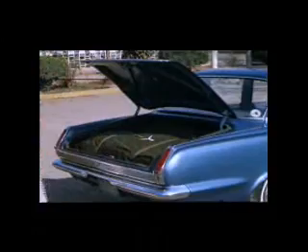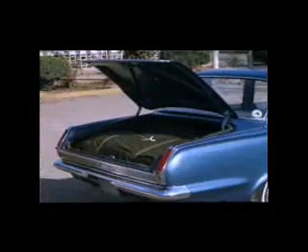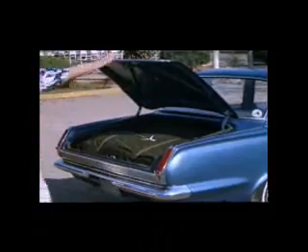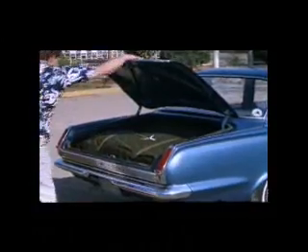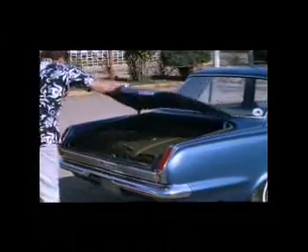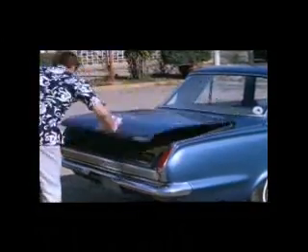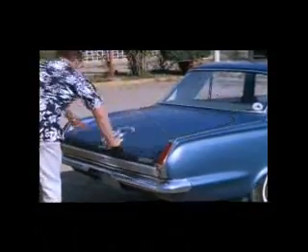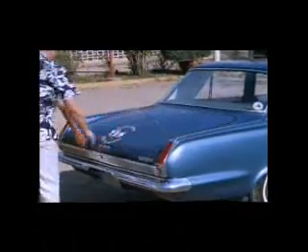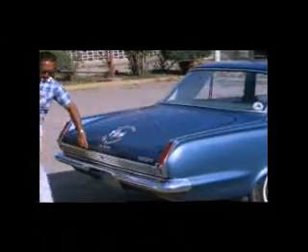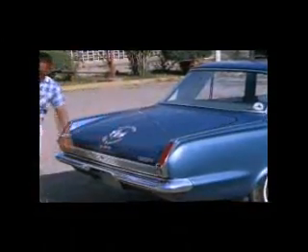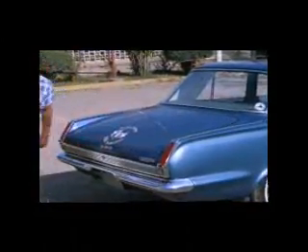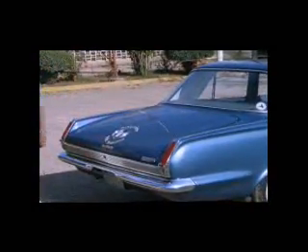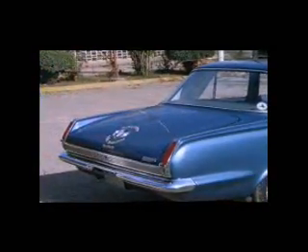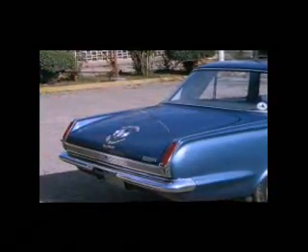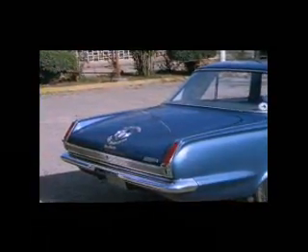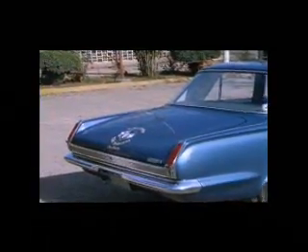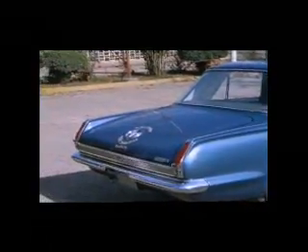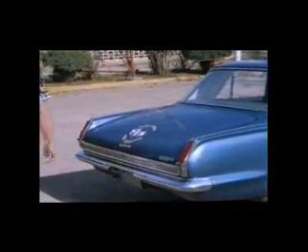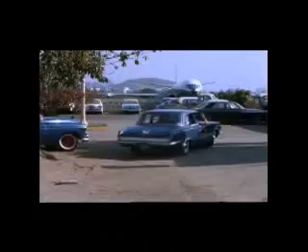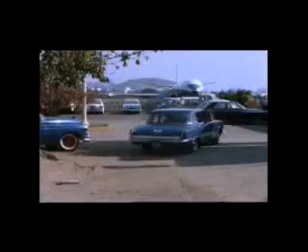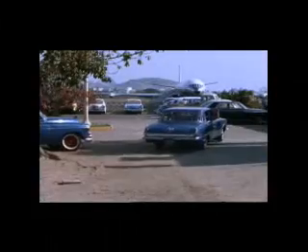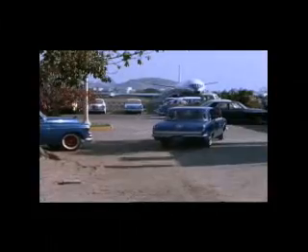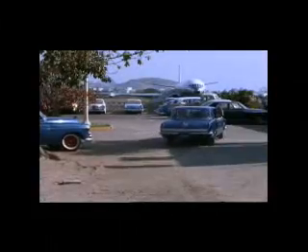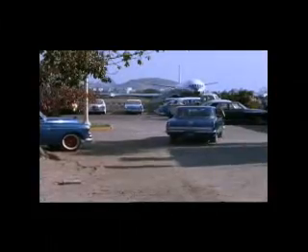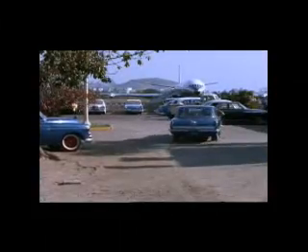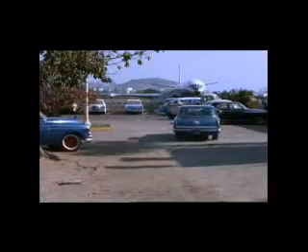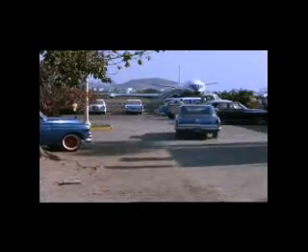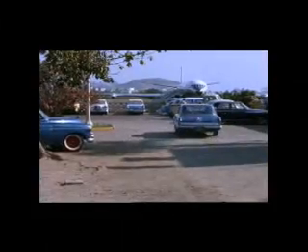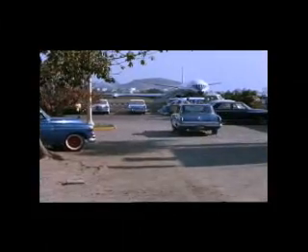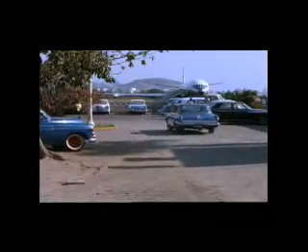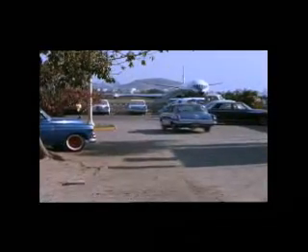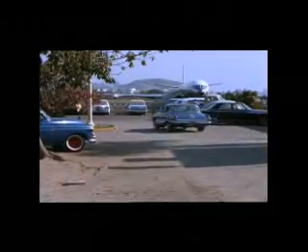We found a cab driver who was going to take us to our hotel in Mazatlan for the night, and he loaded the first trisect into the trunk — a very historical event. So we're off to the hotel in Mazatlan for the evening.